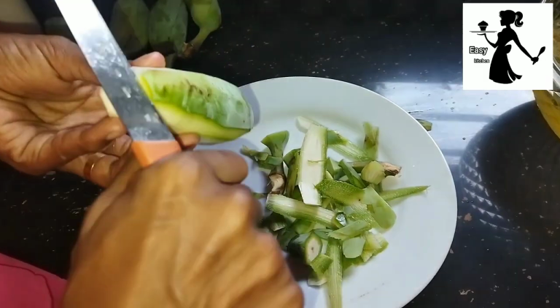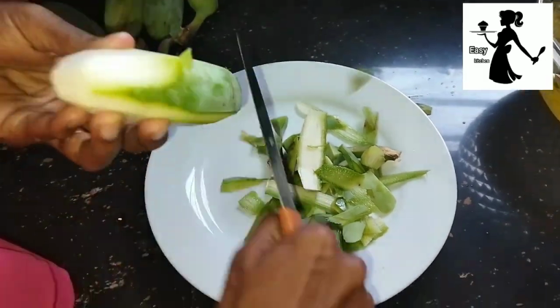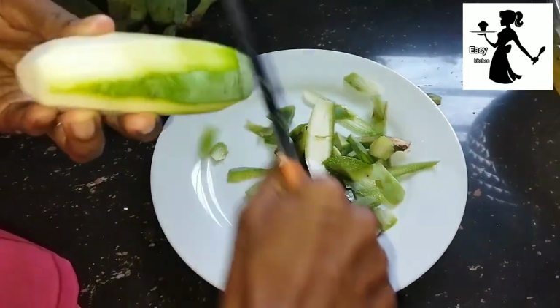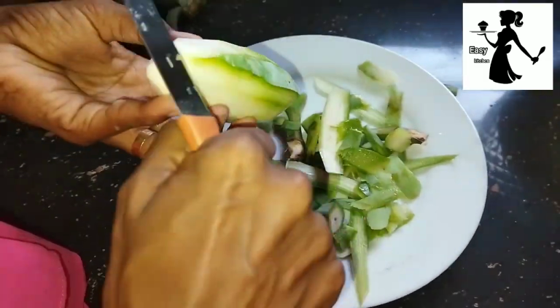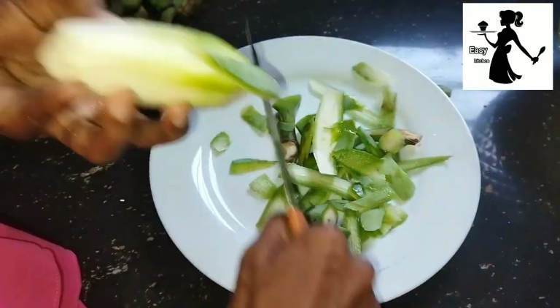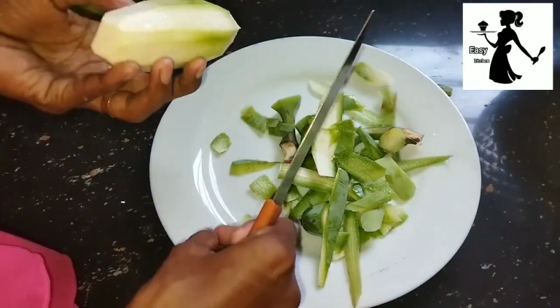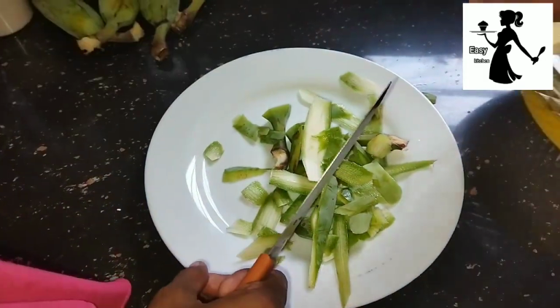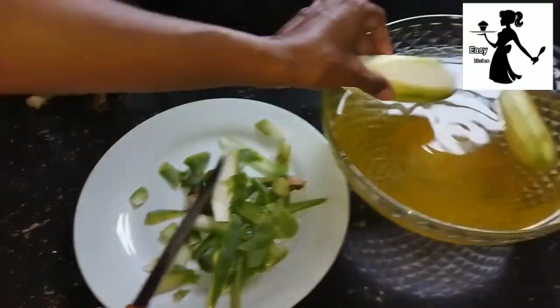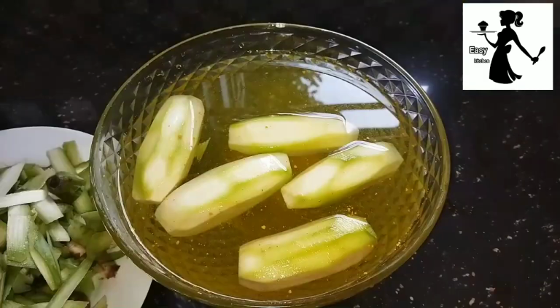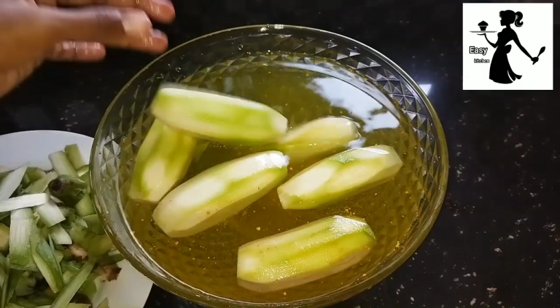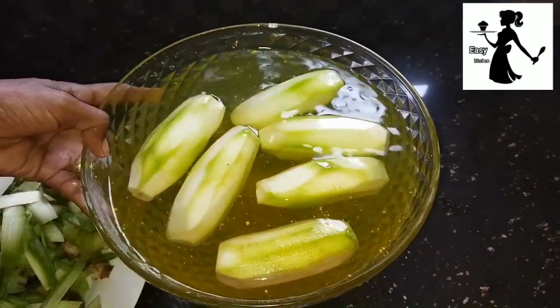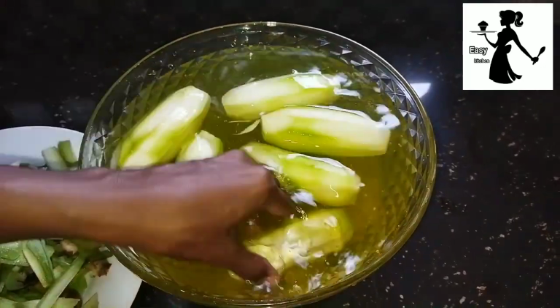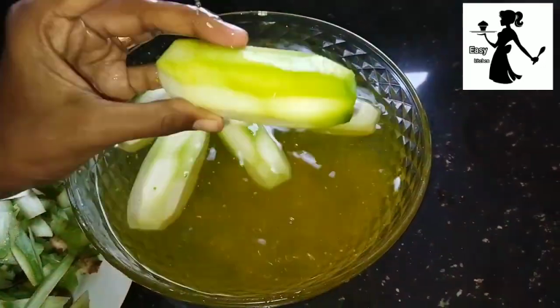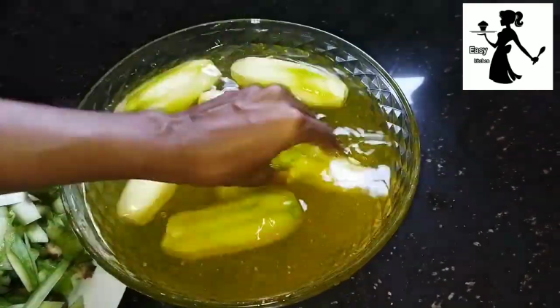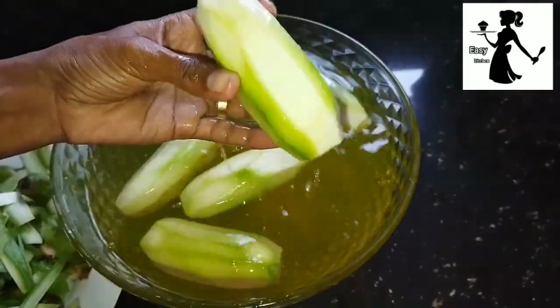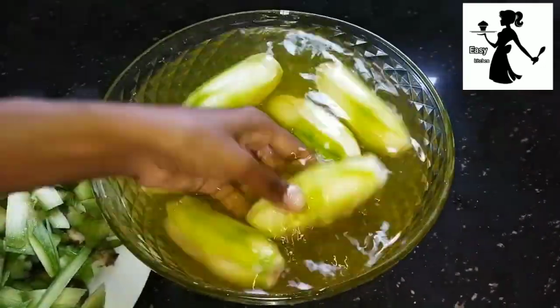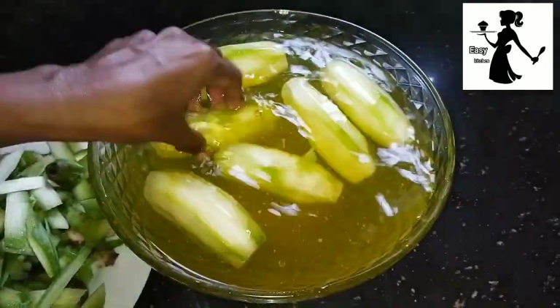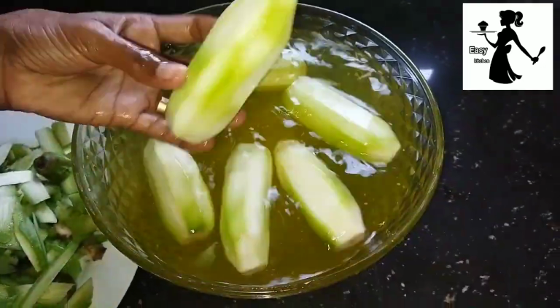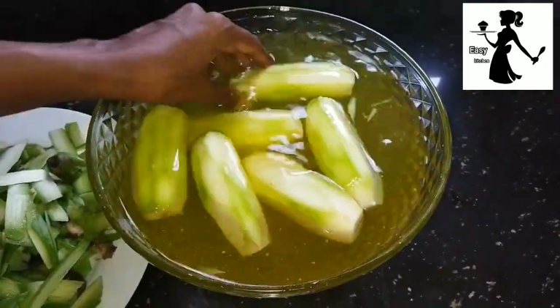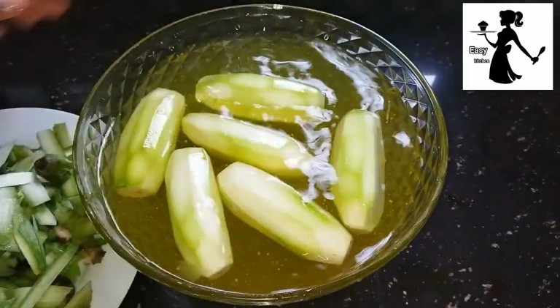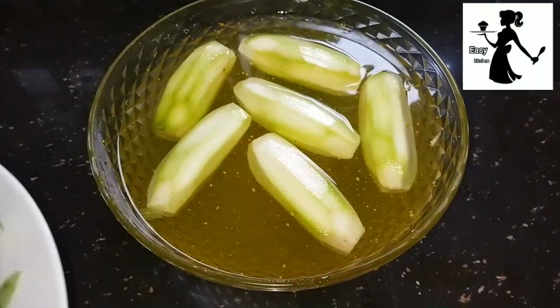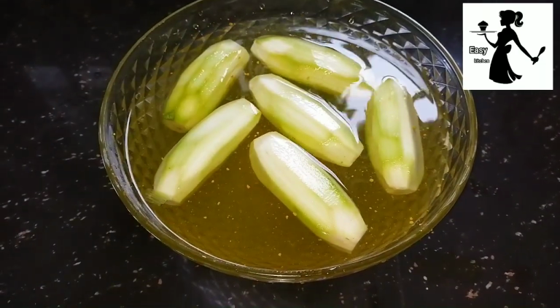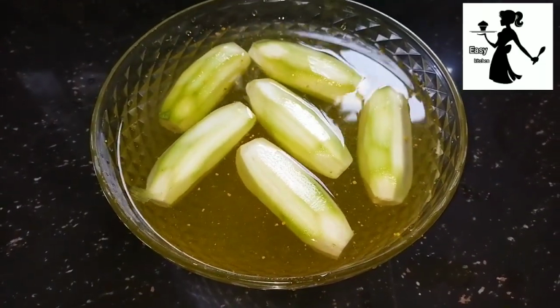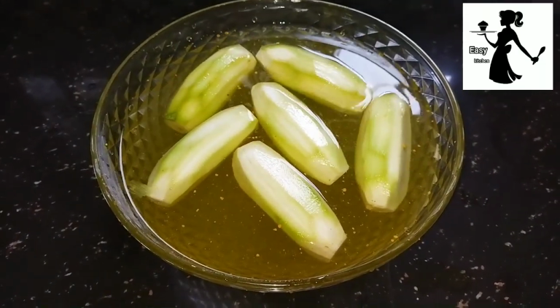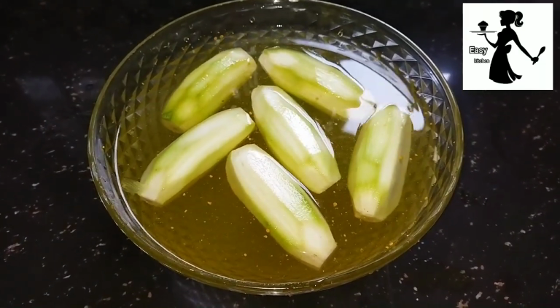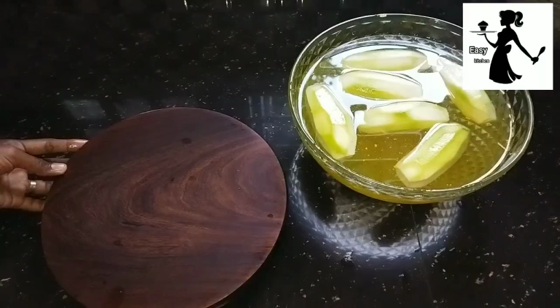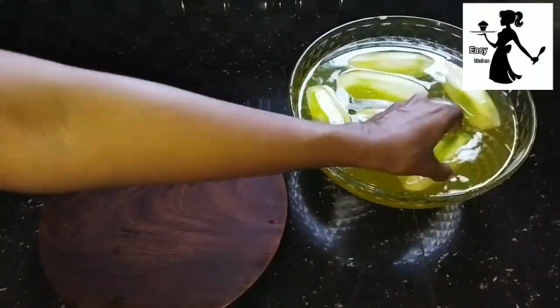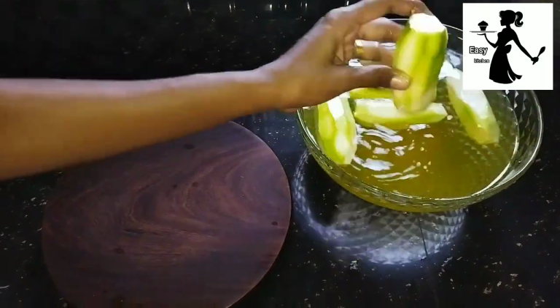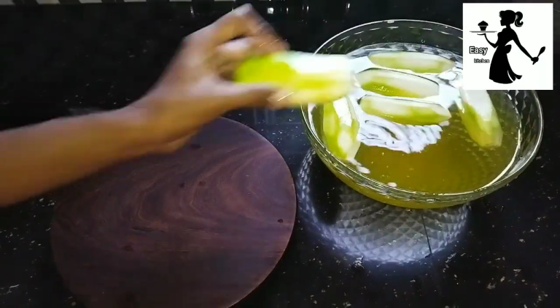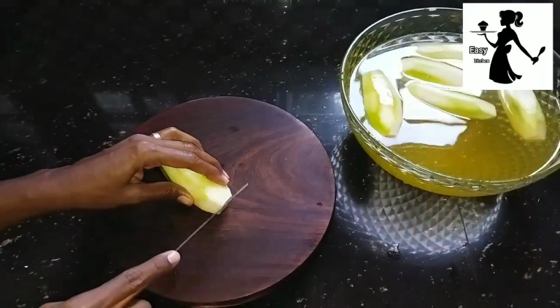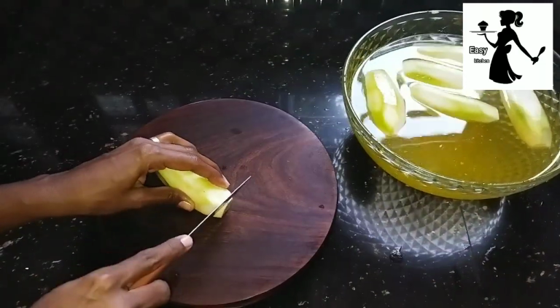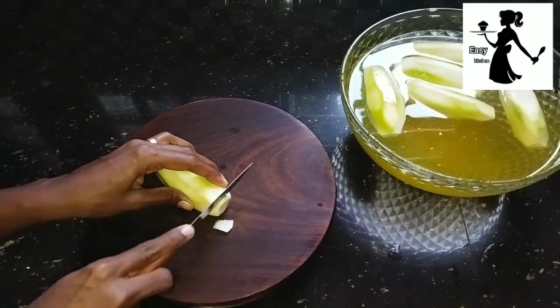Select the chips and put them in the middle of the plate, and then put them on the top.